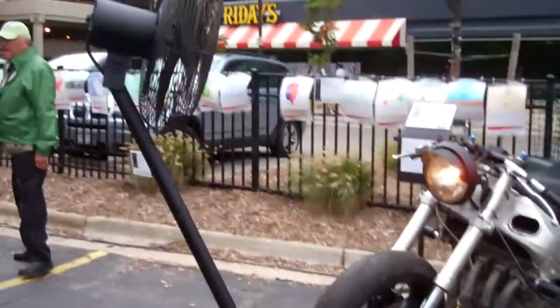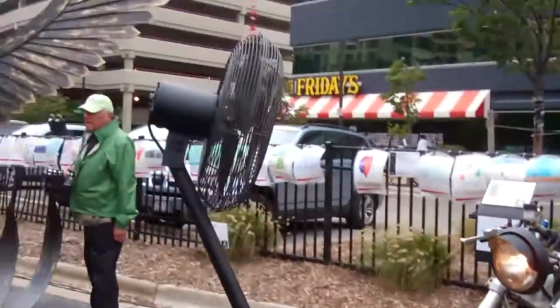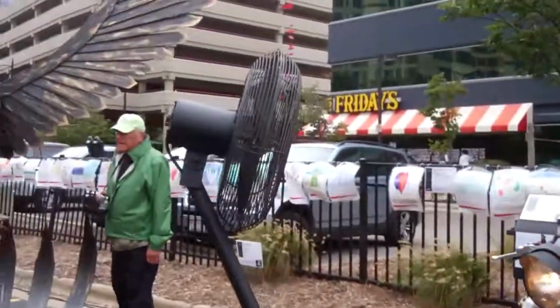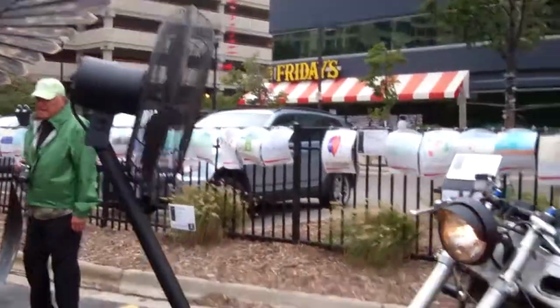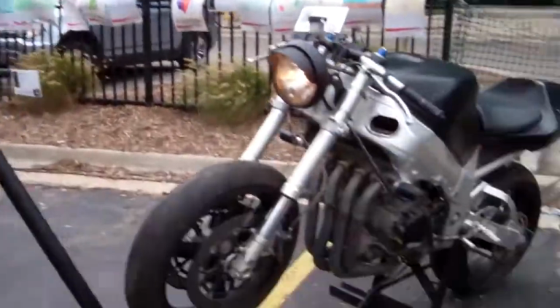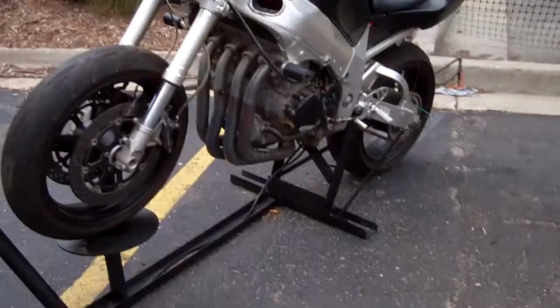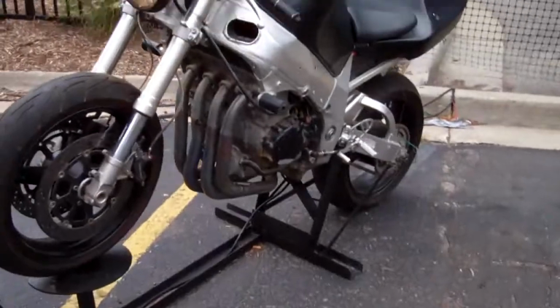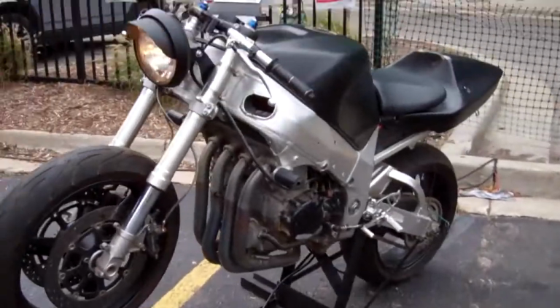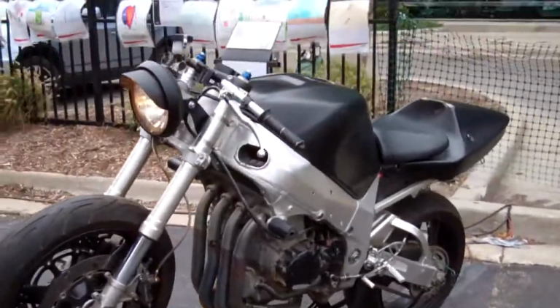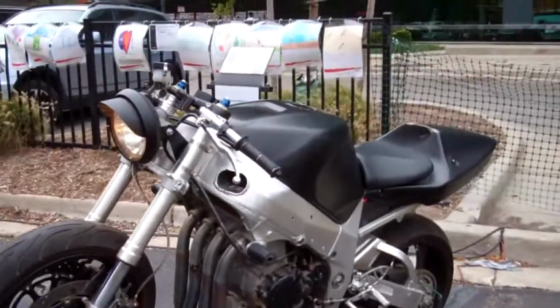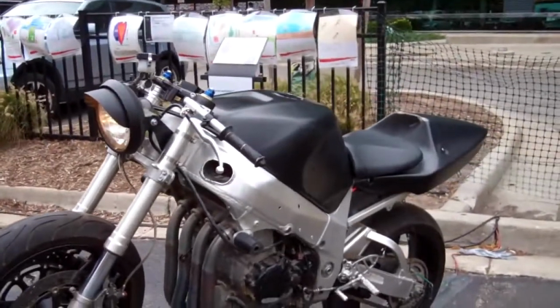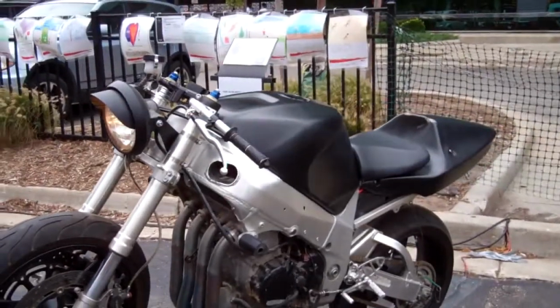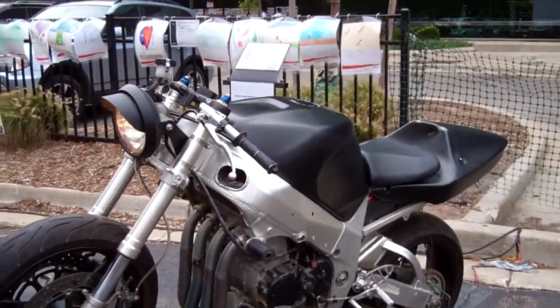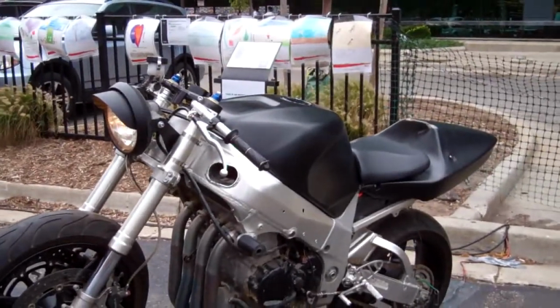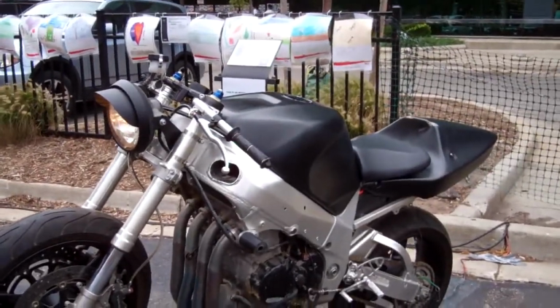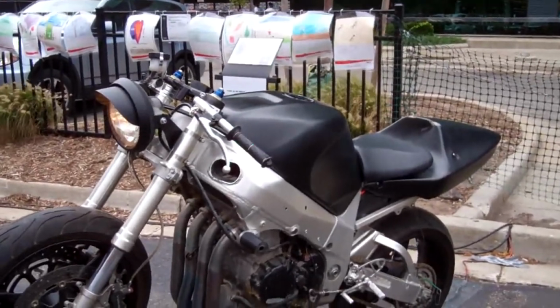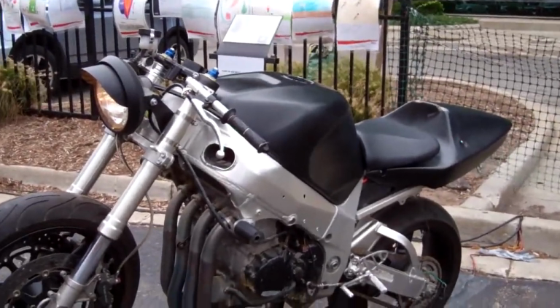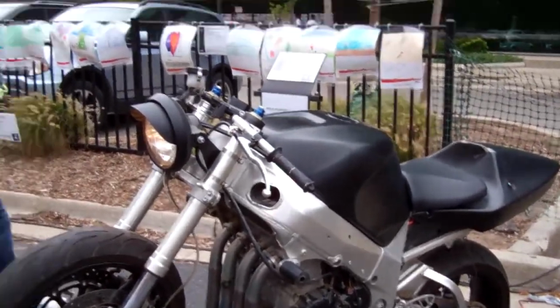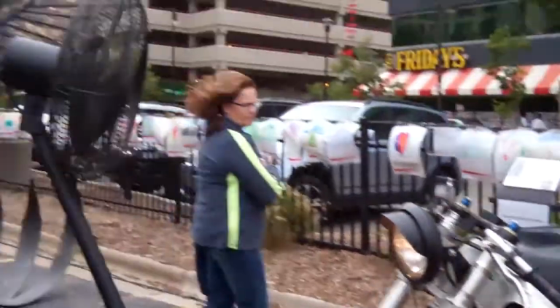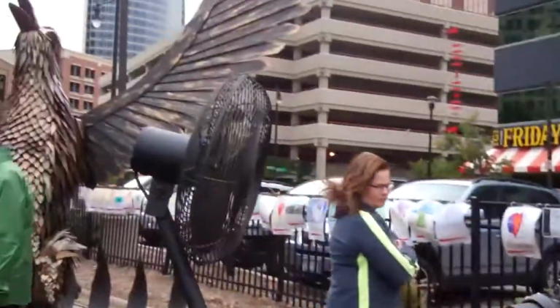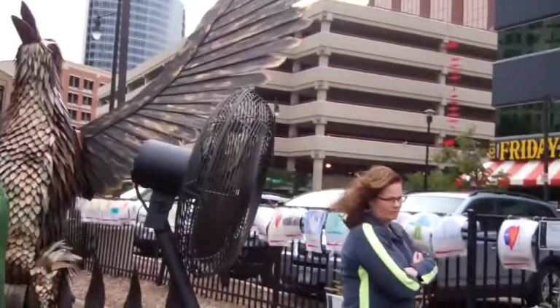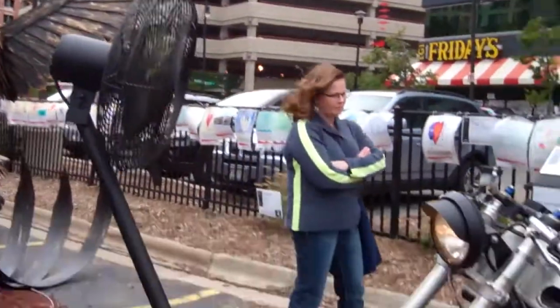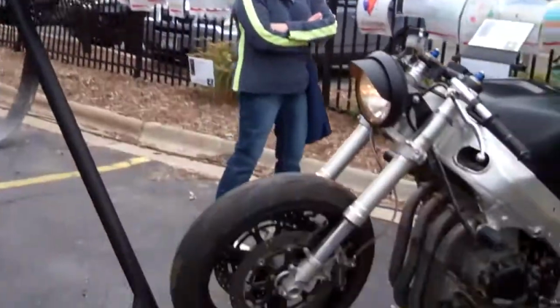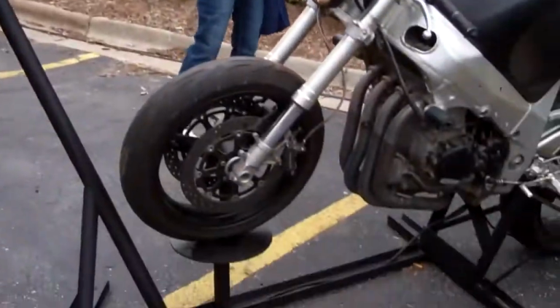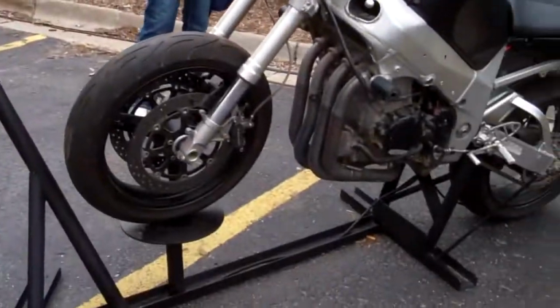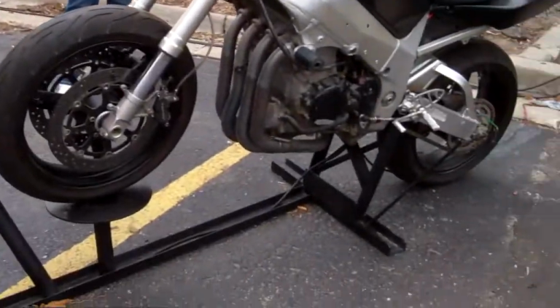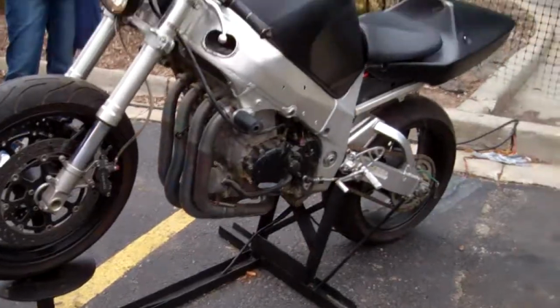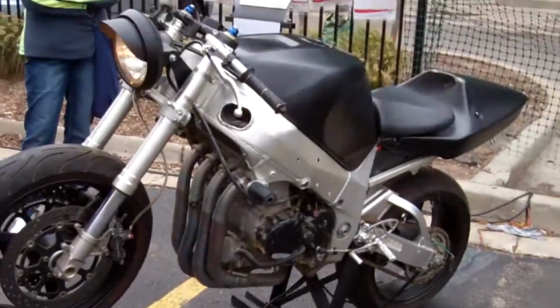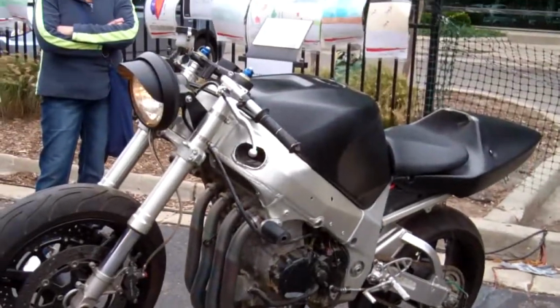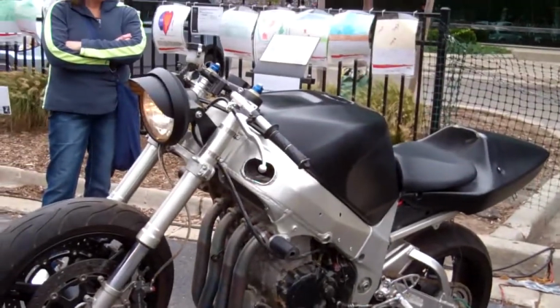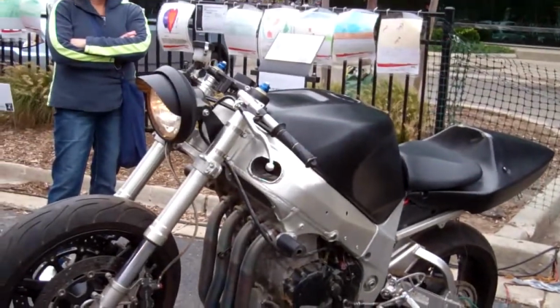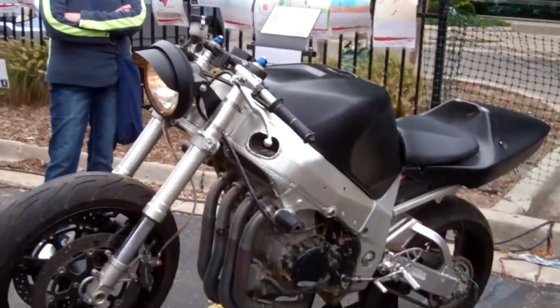Hey guys, here's this cool piece of art right here with a motorcycle on a fan.